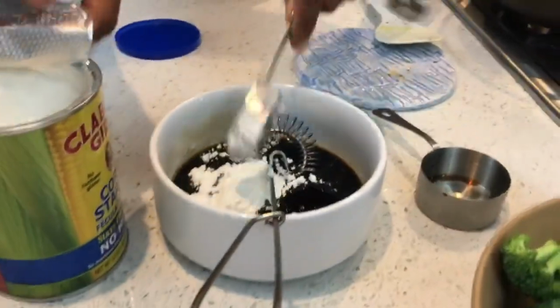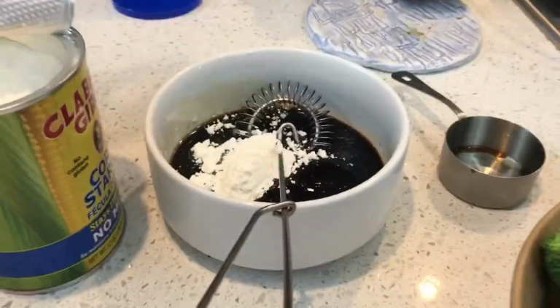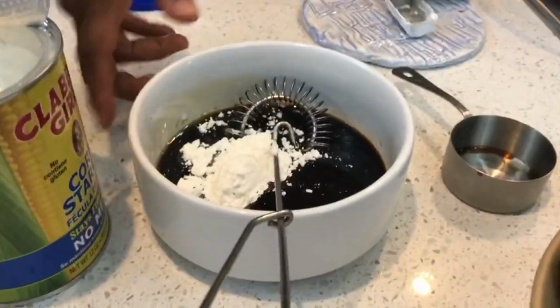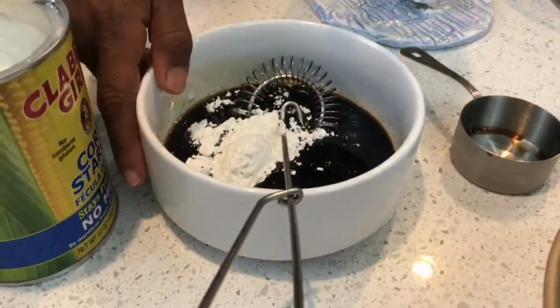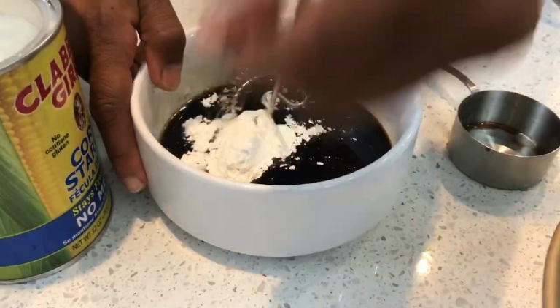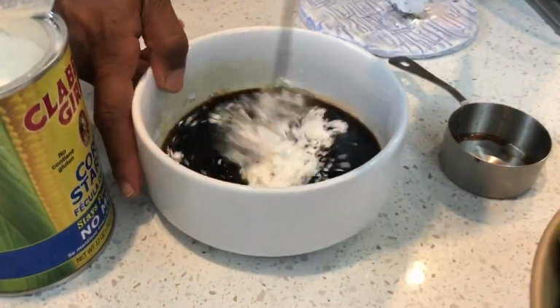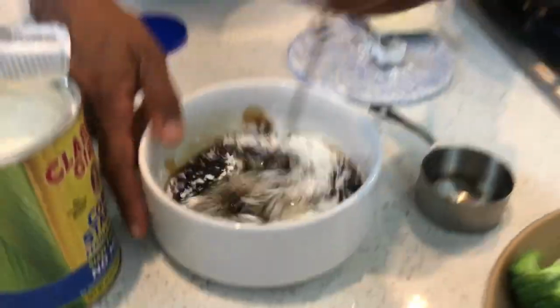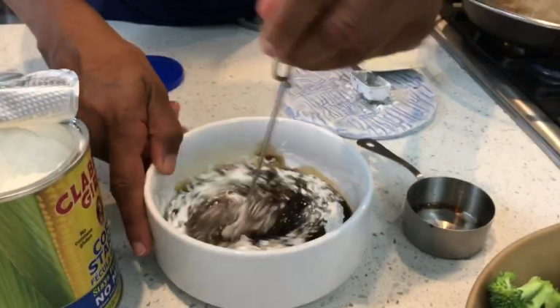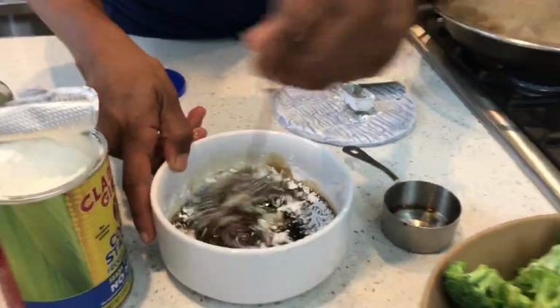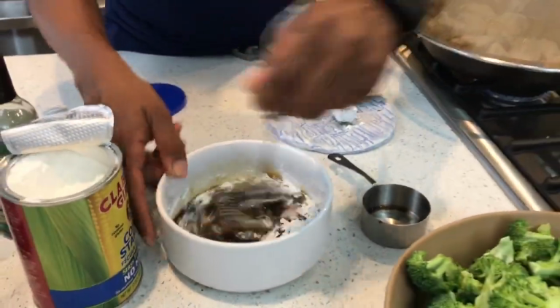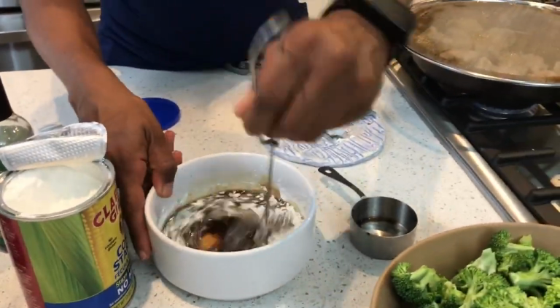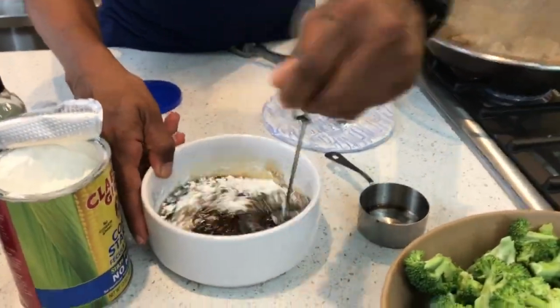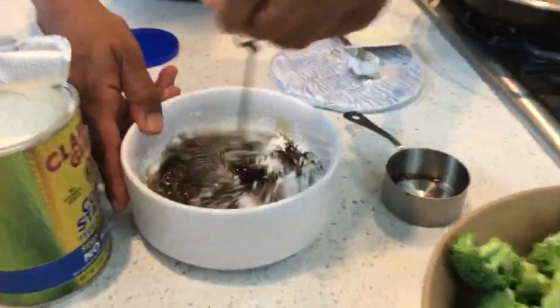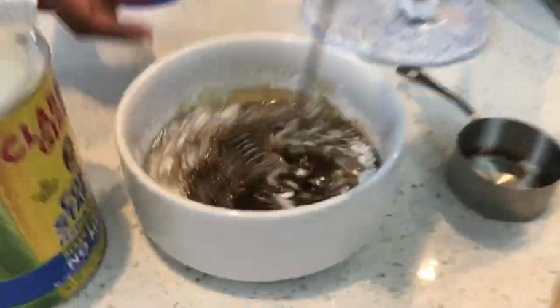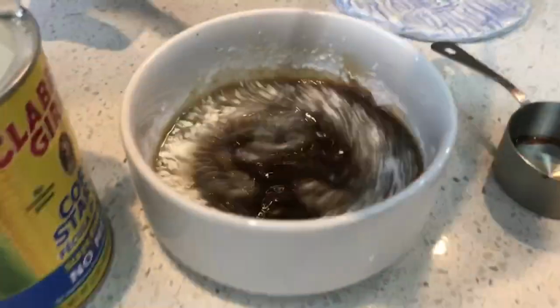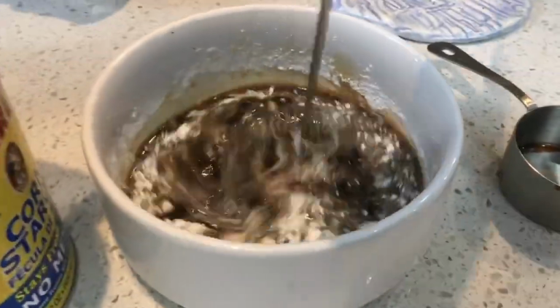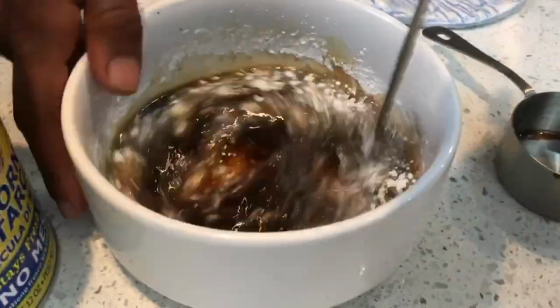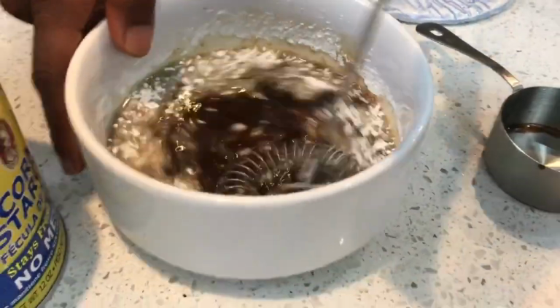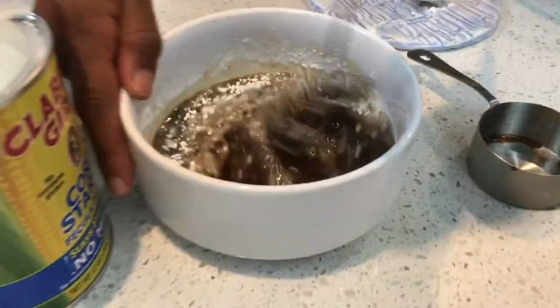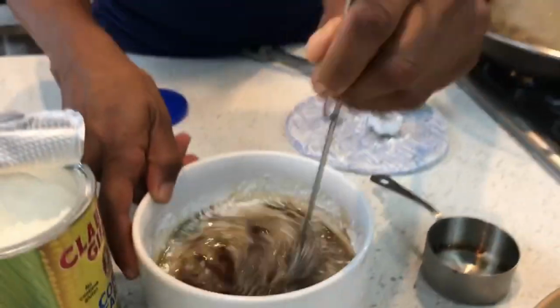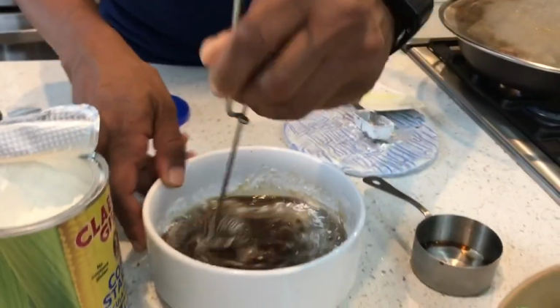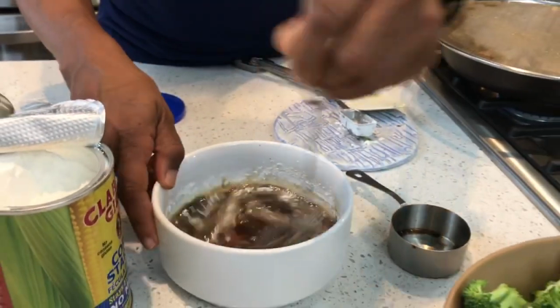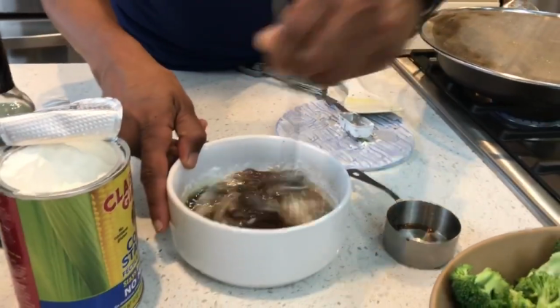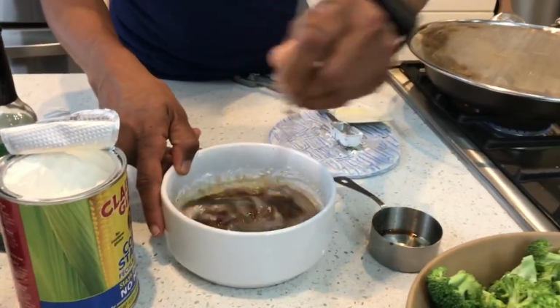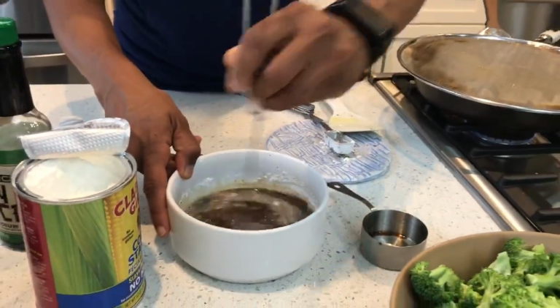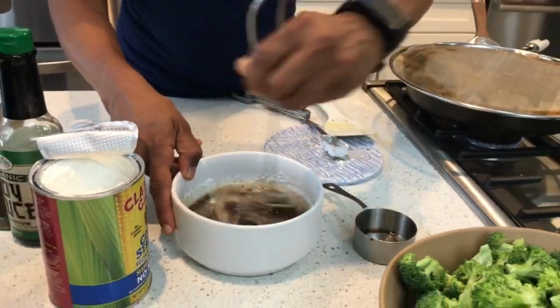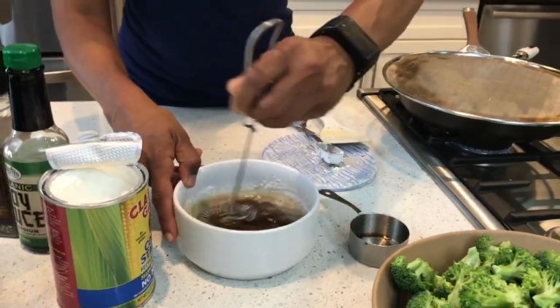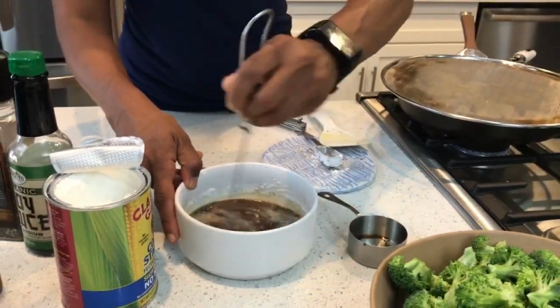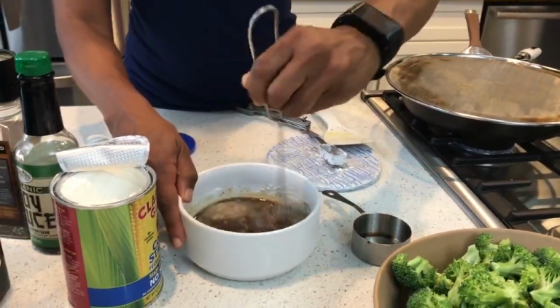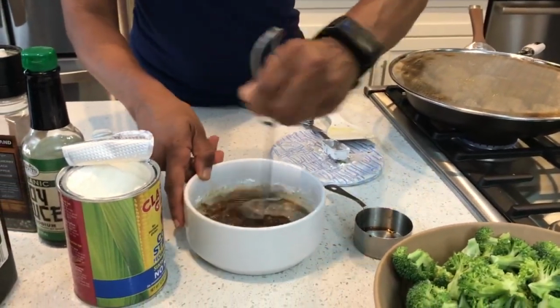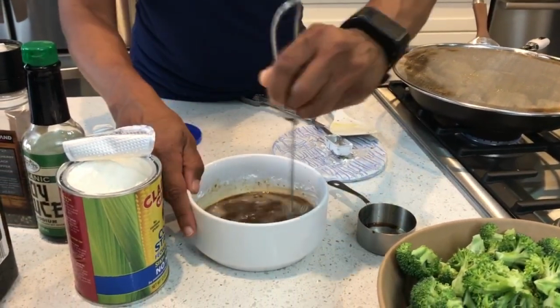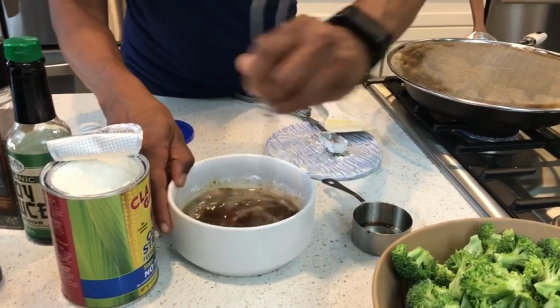While the chicken's cooking, whip up this homemade sauce. You can do your own variation that you prefer. Keep in mind the complete recipe is going to be on my blog at smartshopperdaphne.com.